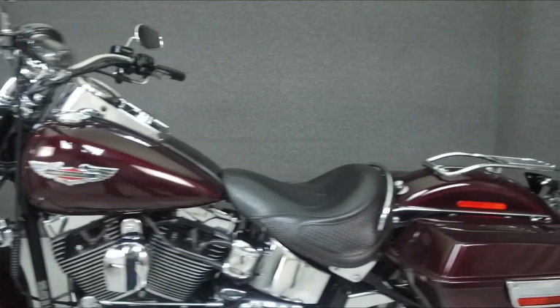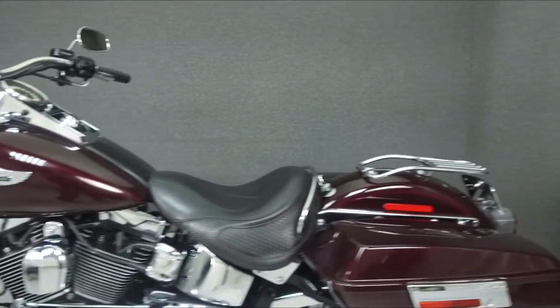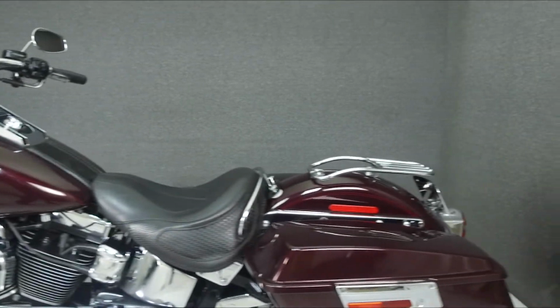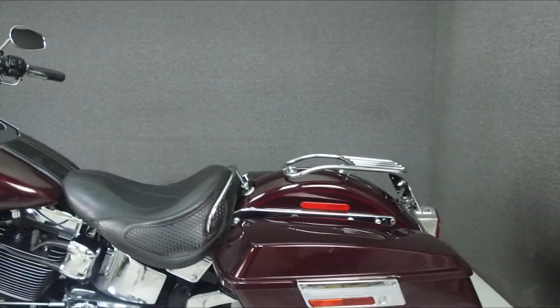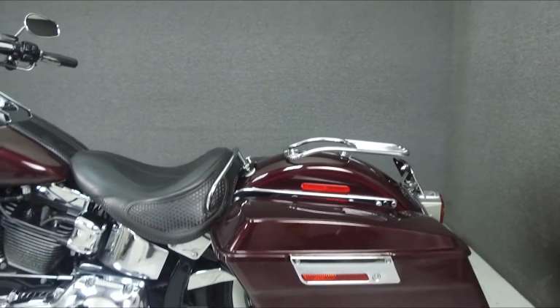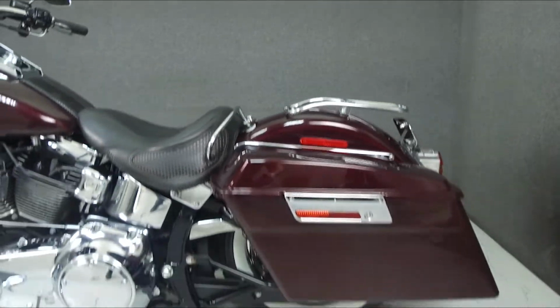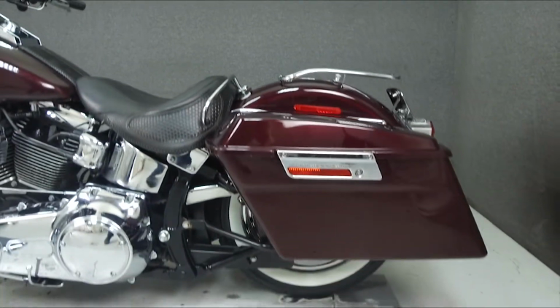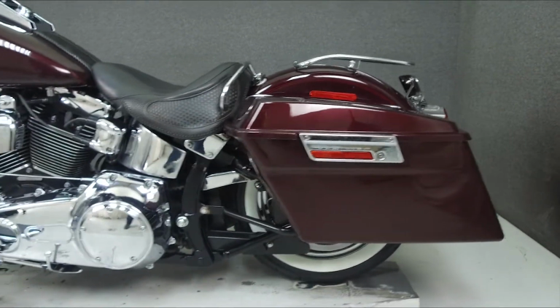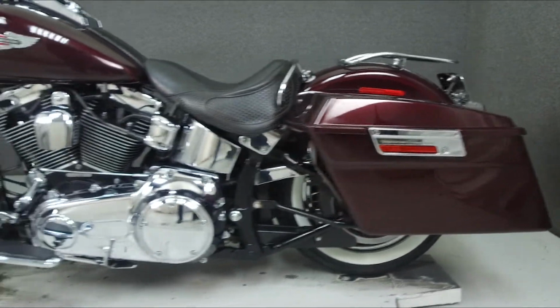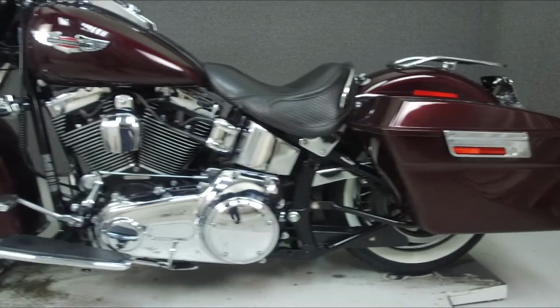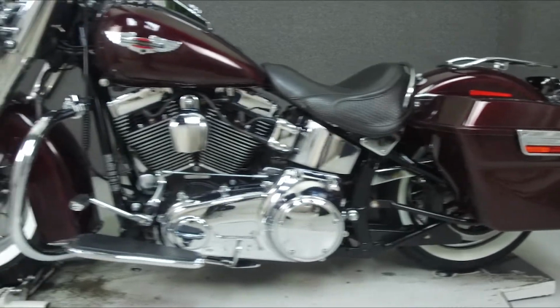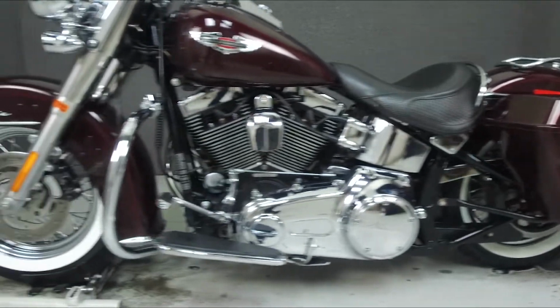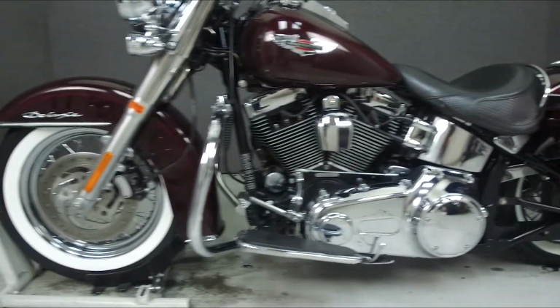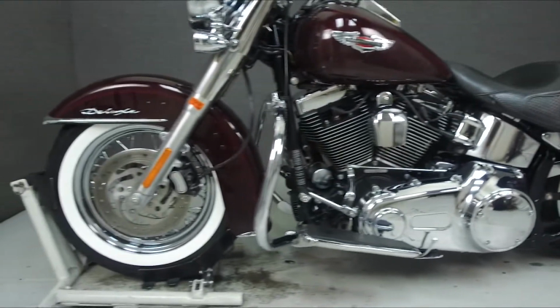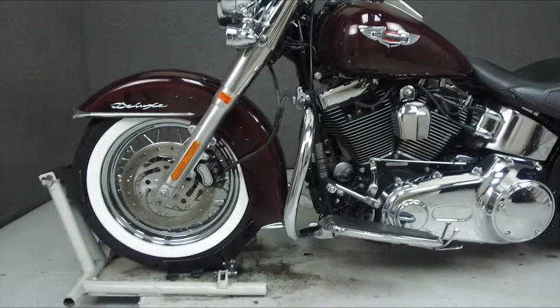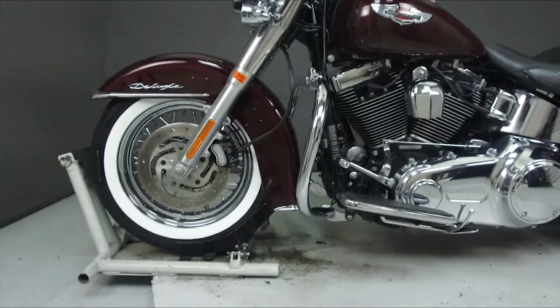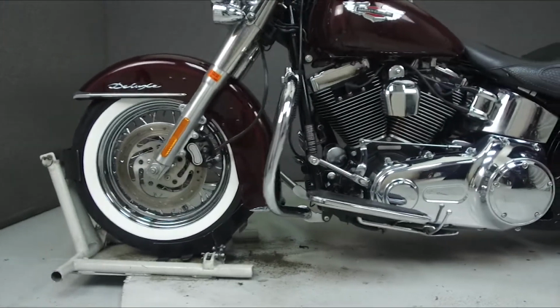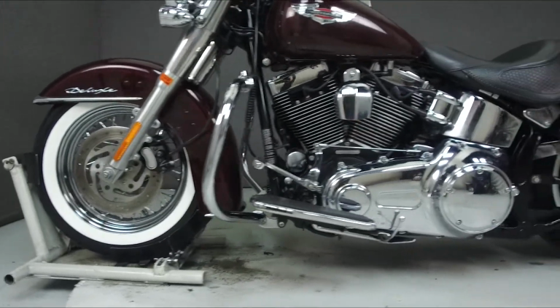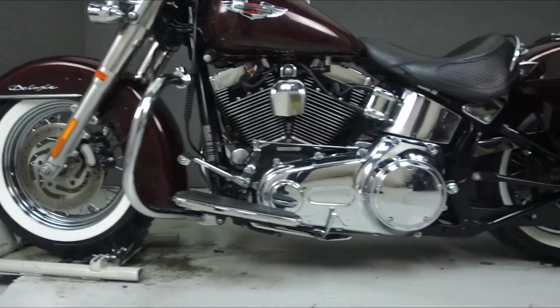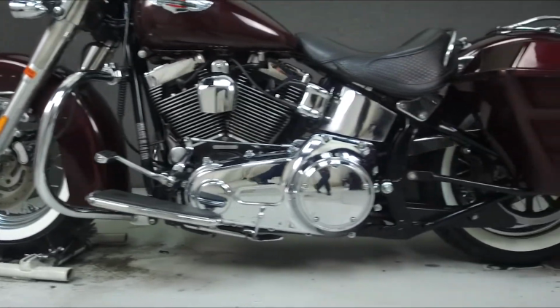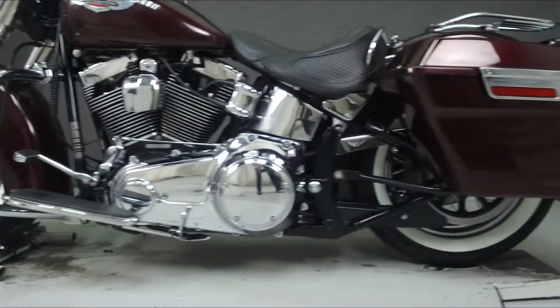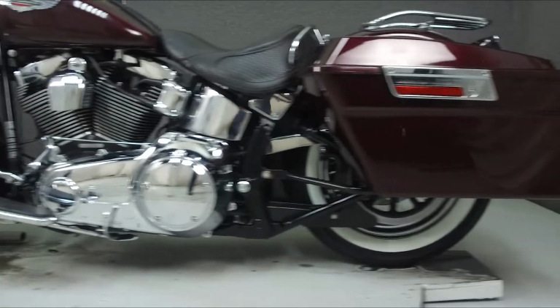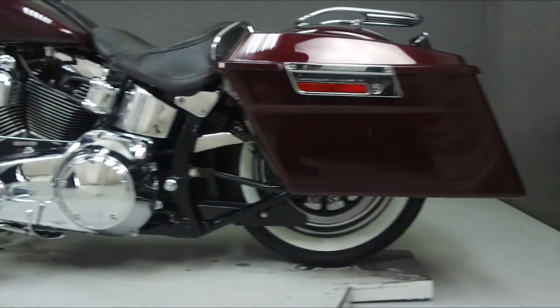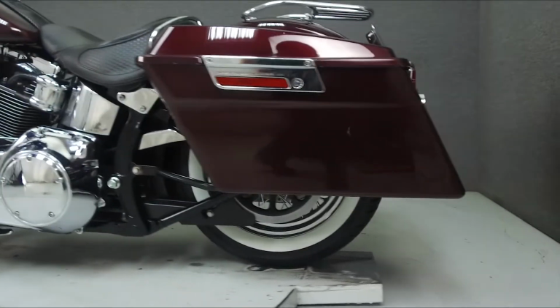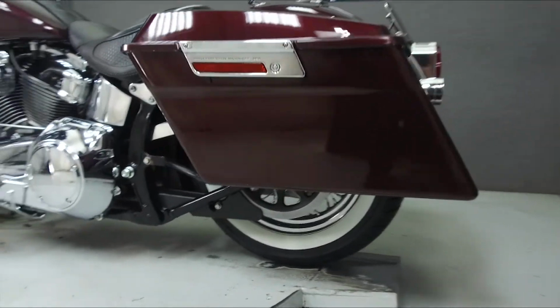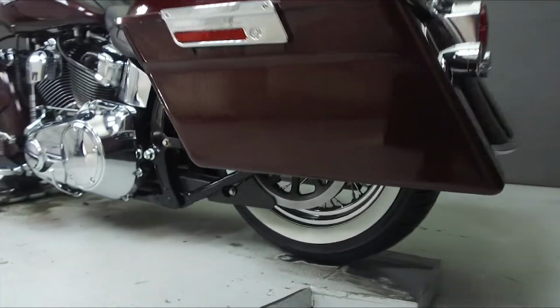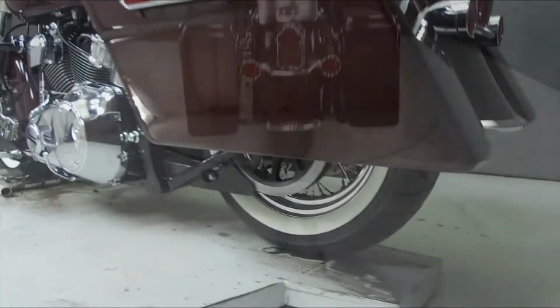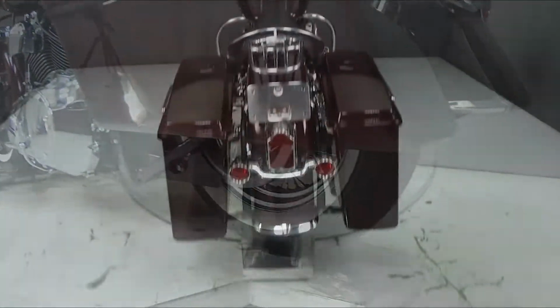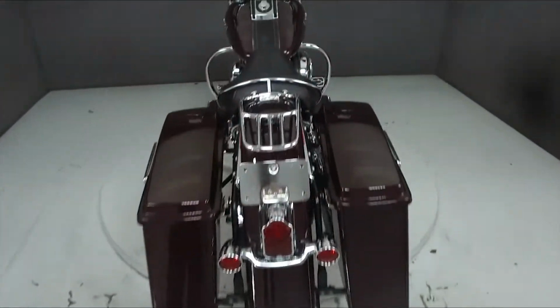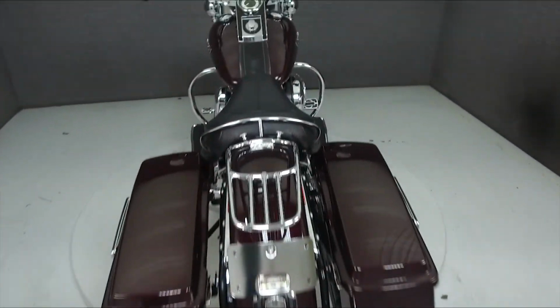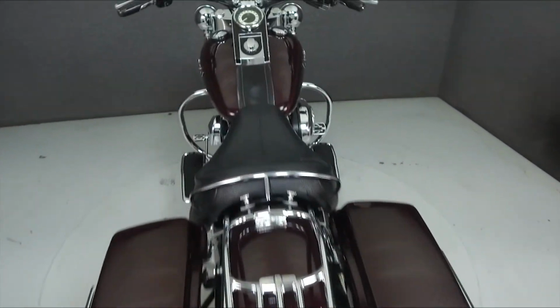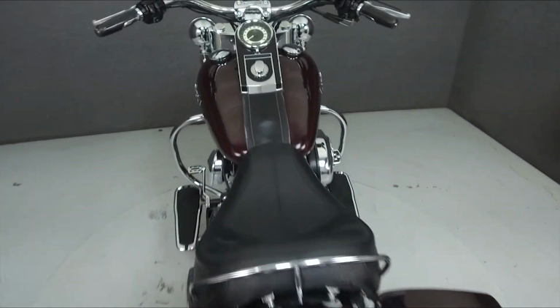This bike has been upgraded with a Samson exhaust, aftermarket grips, color-match hard bags, a solo seat, a luggage rack, smoke turn signal lenses, an engine guard, air cleaner insert, foot brake pedal, driving lights, shift peg, and quick-detach windshield hardware.